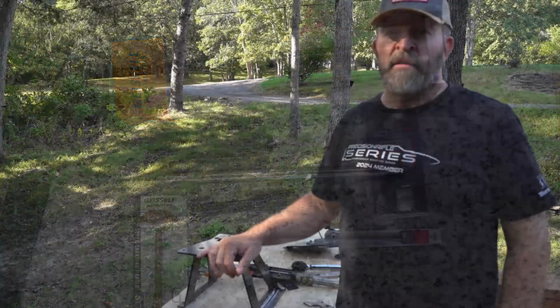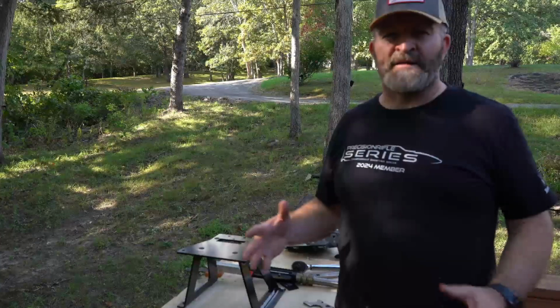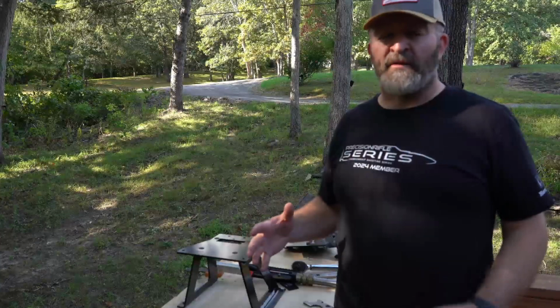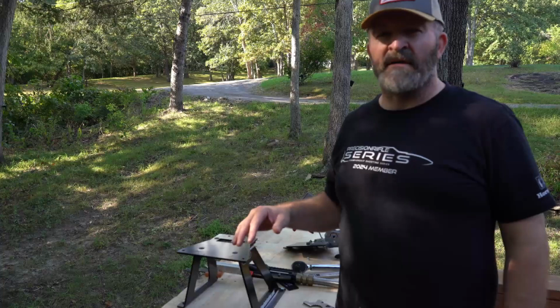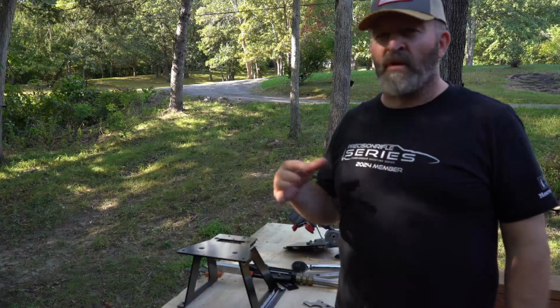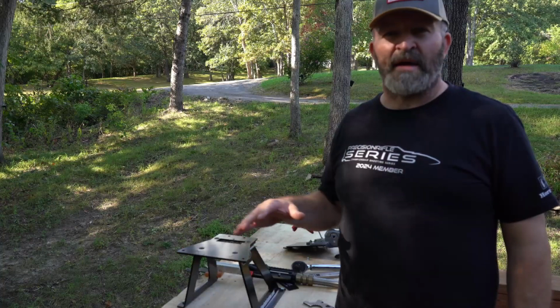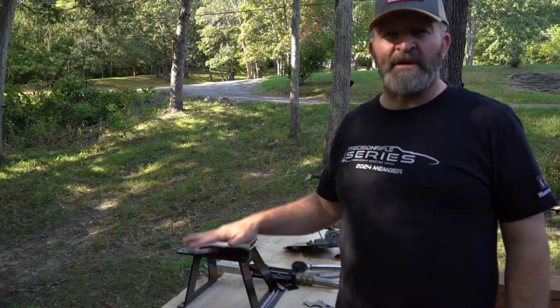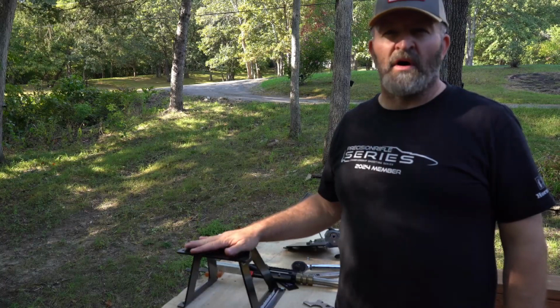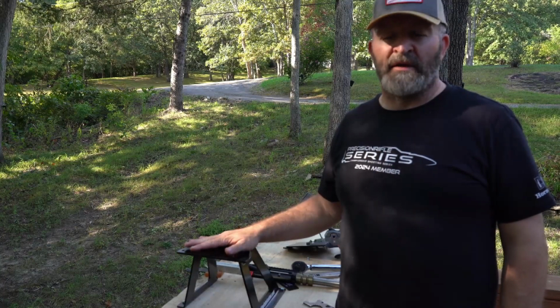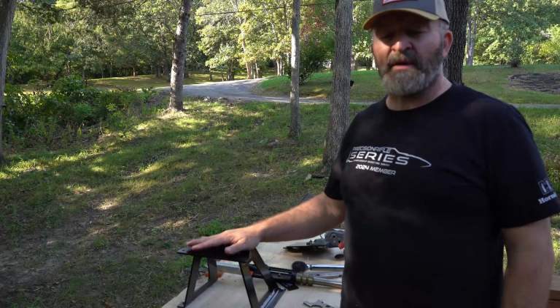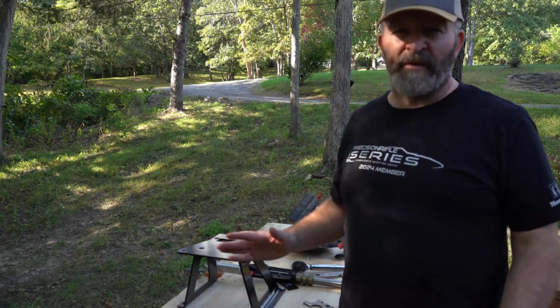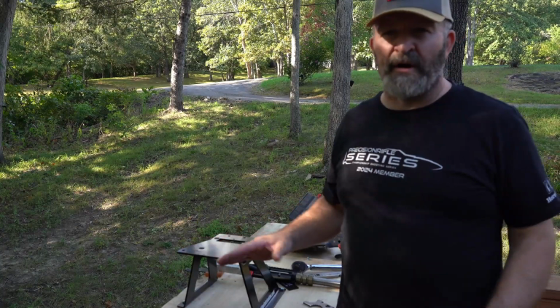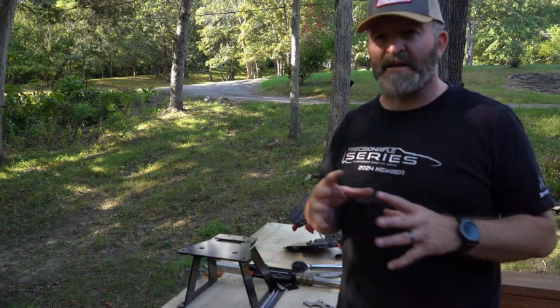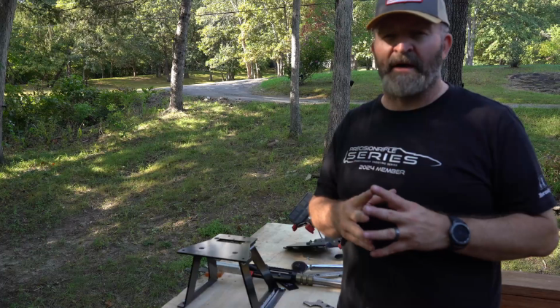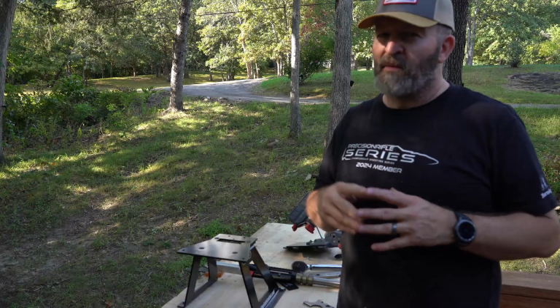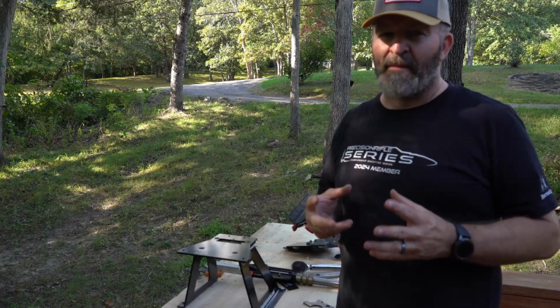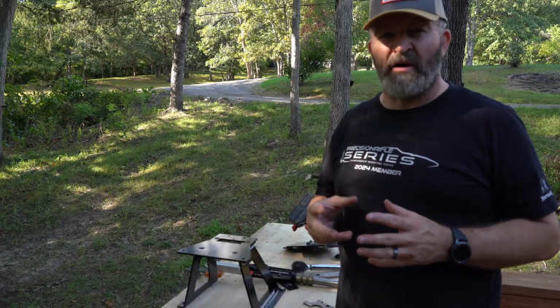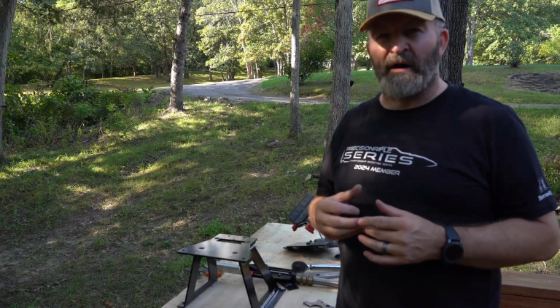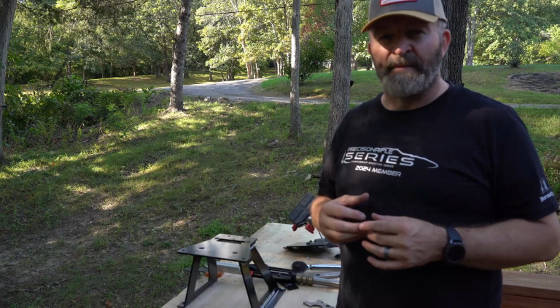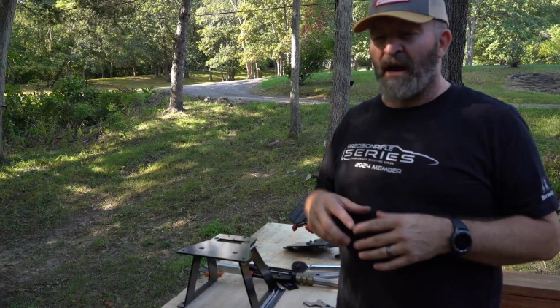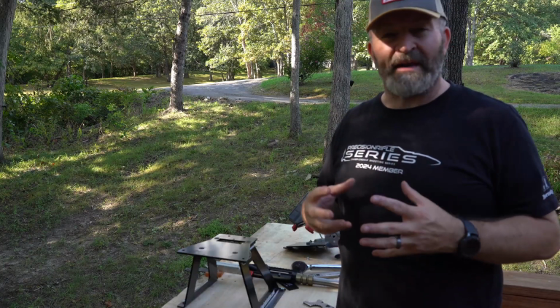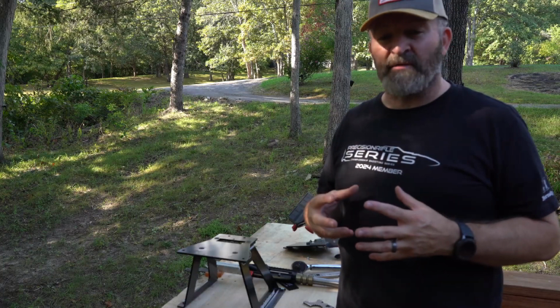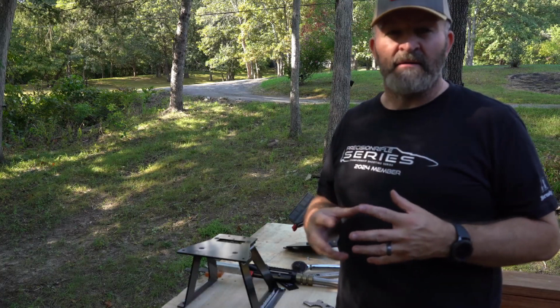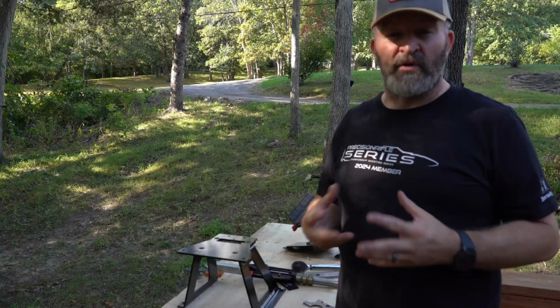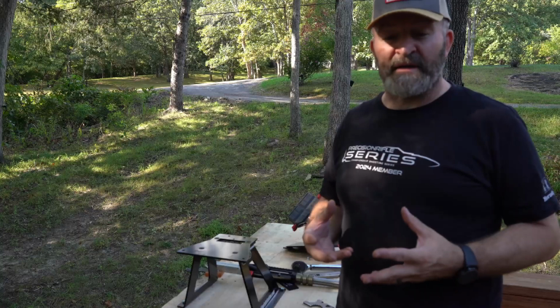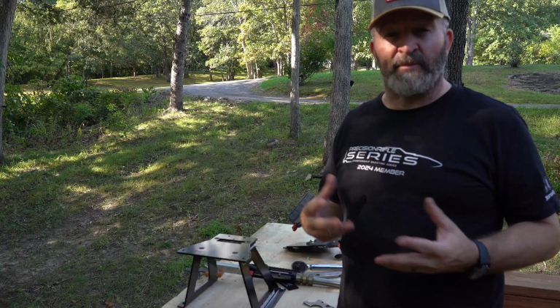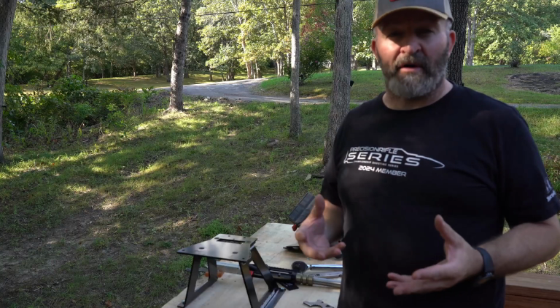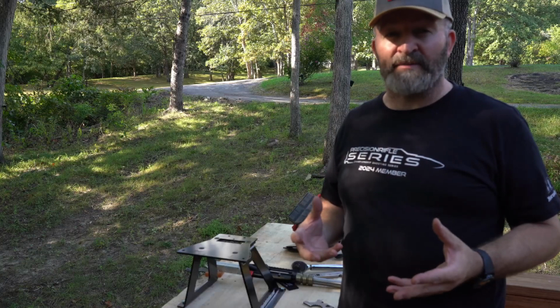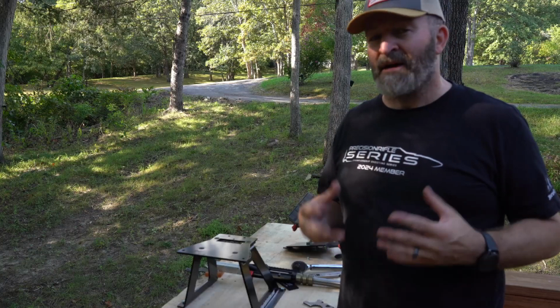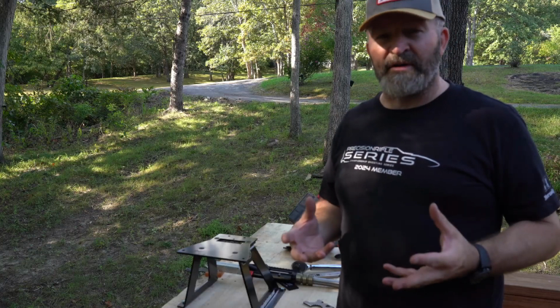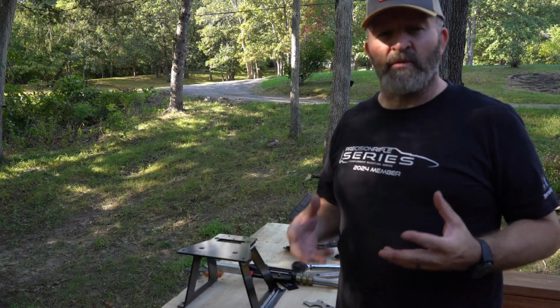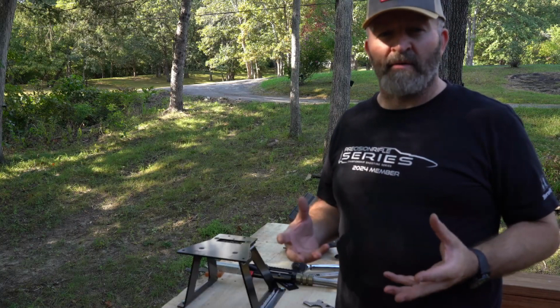Hey guys, it's David Henry again. We're going to do that 22 ARC build. We got a Proof Research barrel, a Palmetto State Armory upper, a Geissele rail, and we're going to put this together with a Derivative Arms gas block and all the goodies. We're going to make it rock and roll for you.